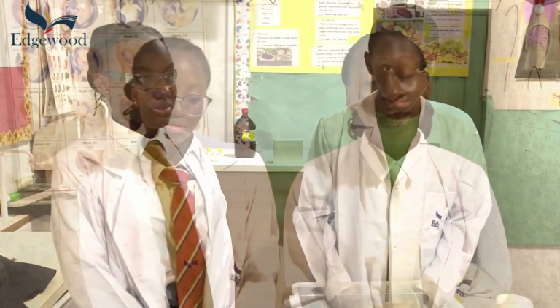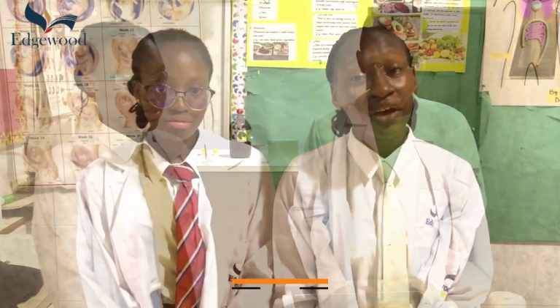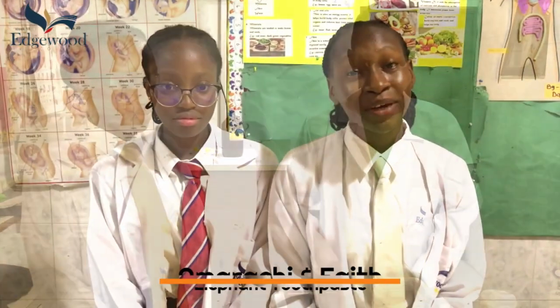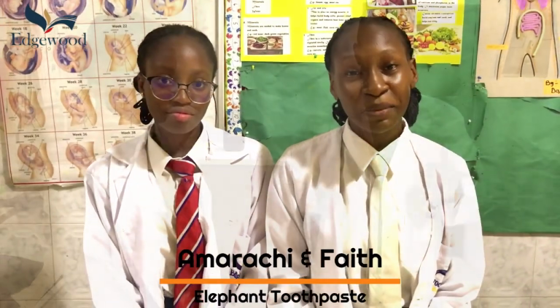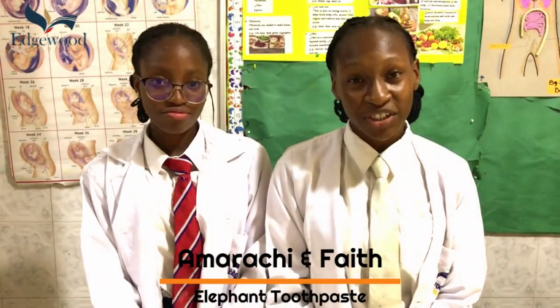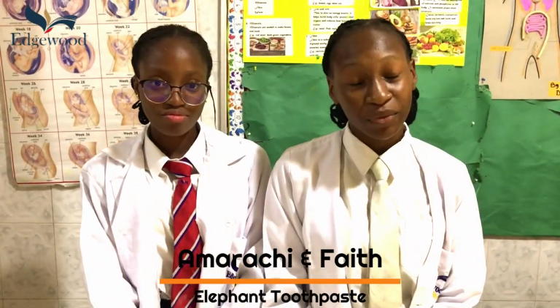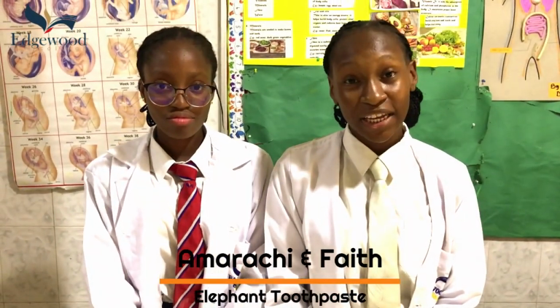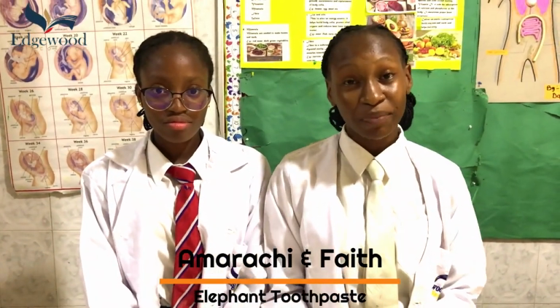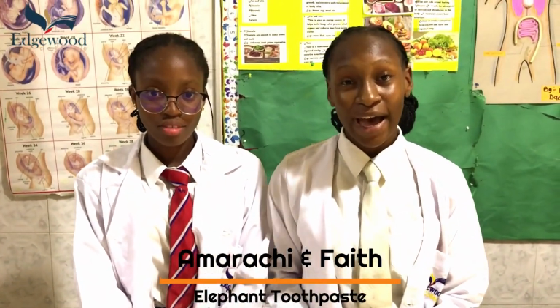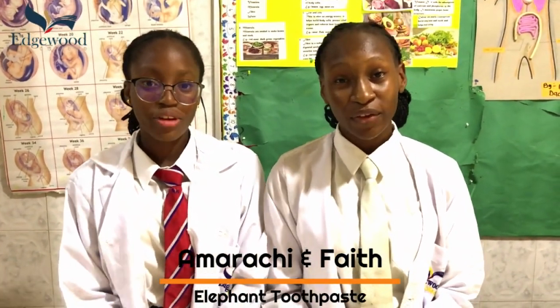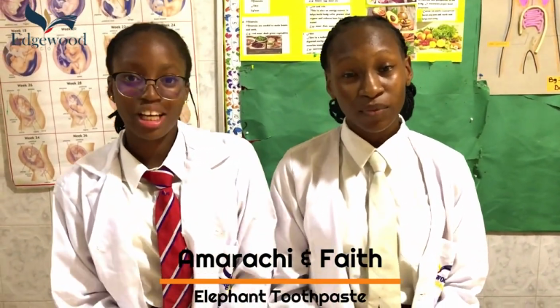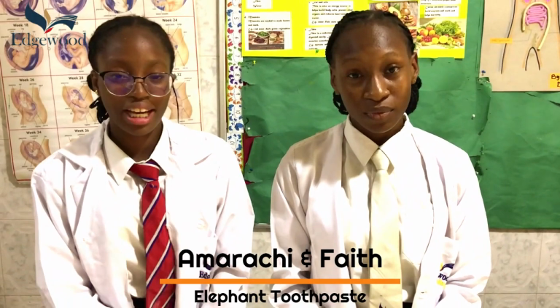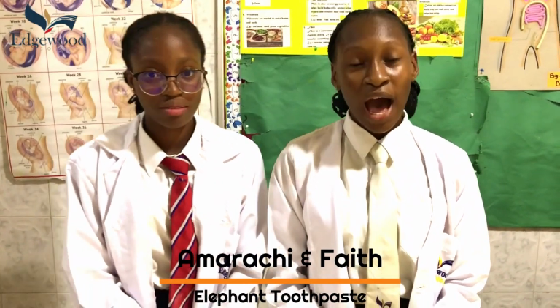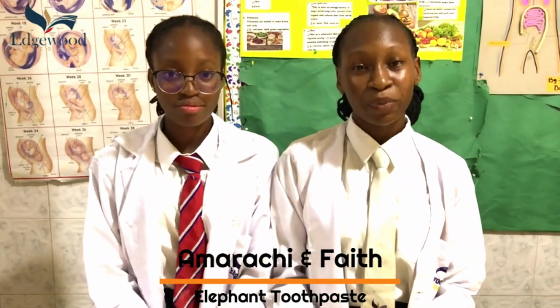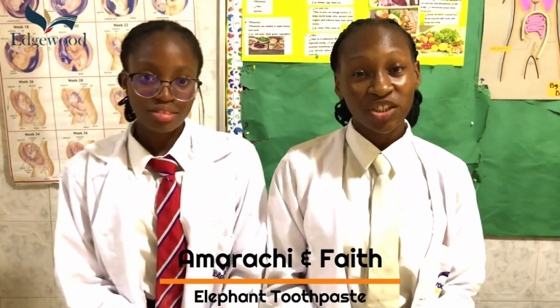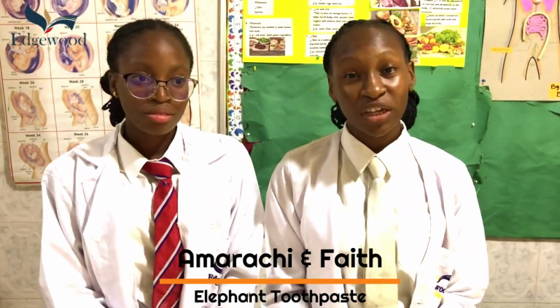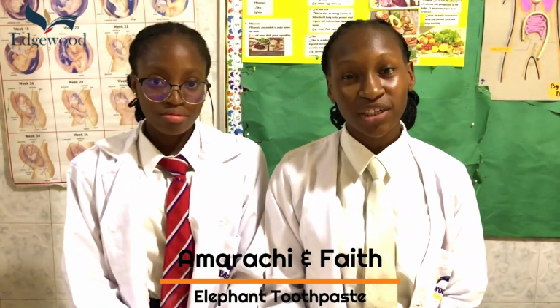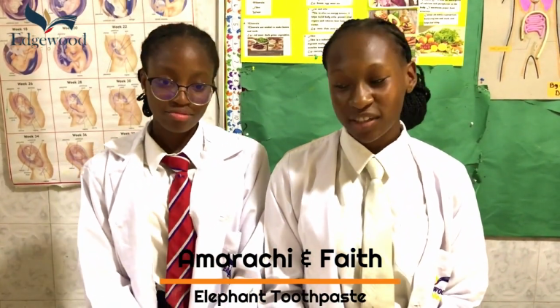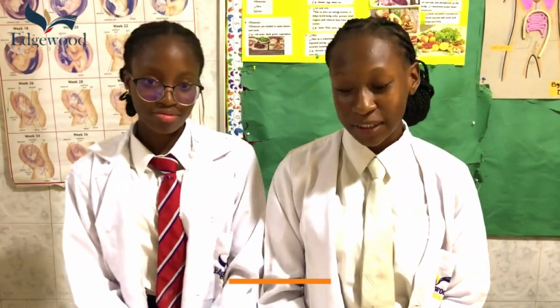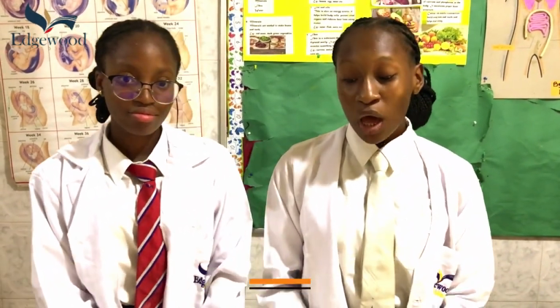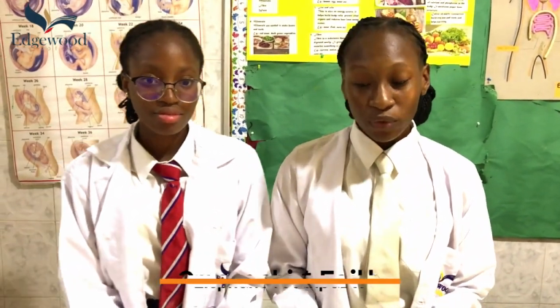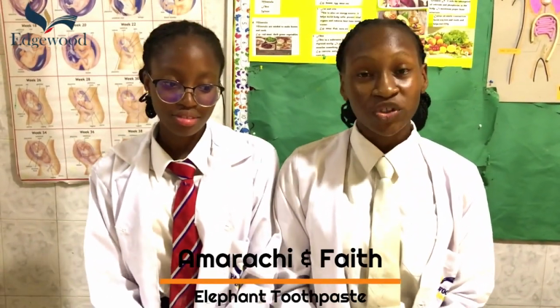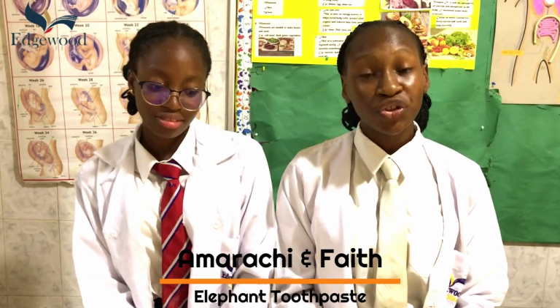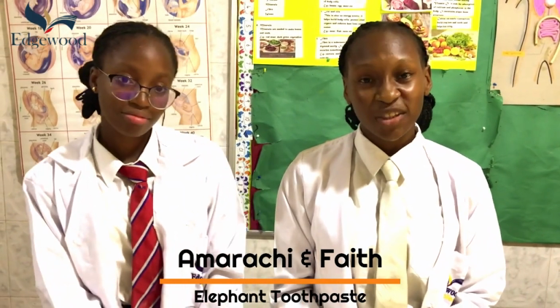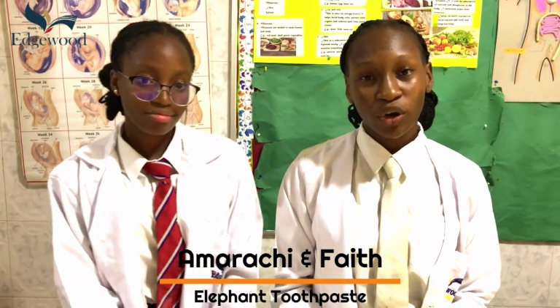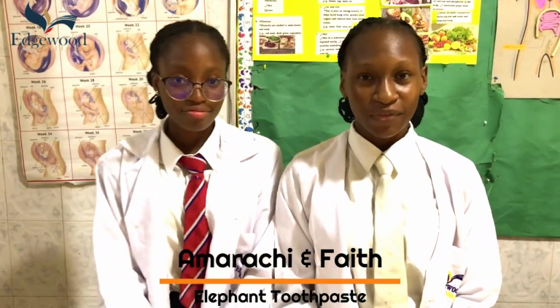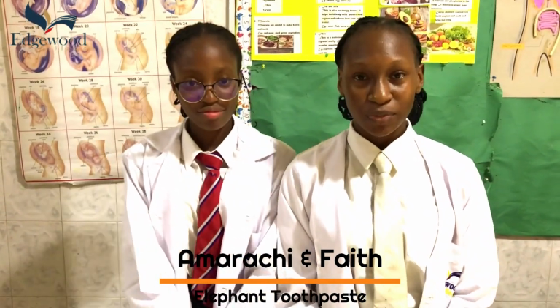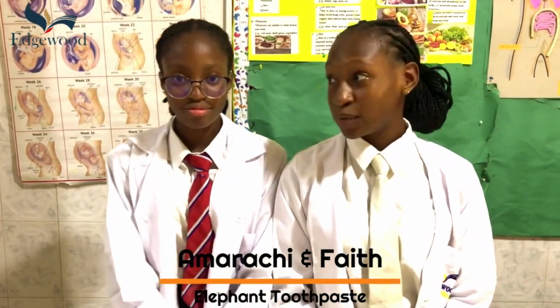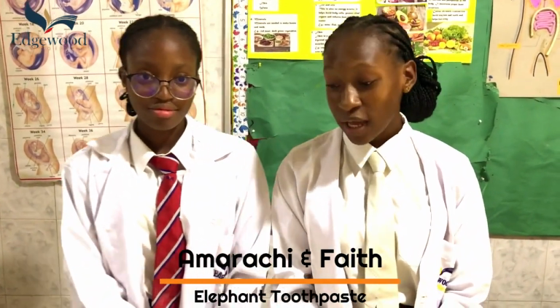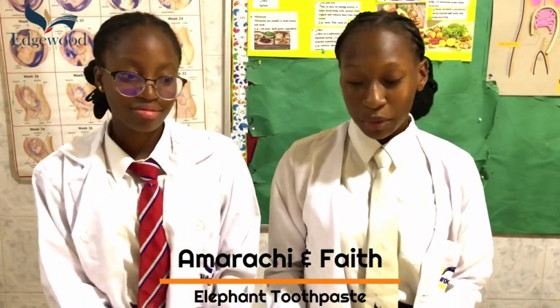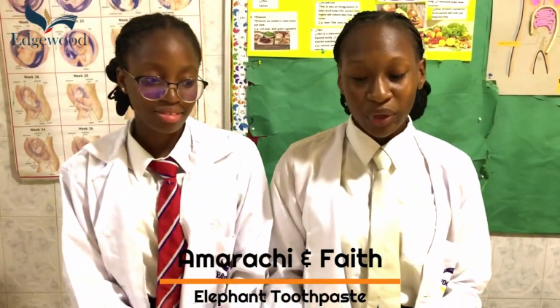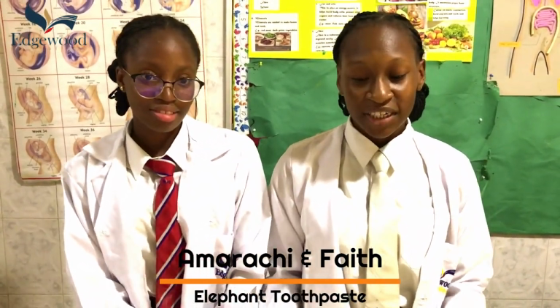Hi there everyone. My name is Amari Chisekwune from U9A, and with me I have Faith Ophelia from U9A. I am a representative of Edward College Science Department. Today we want to do an experiment called the elephant toothpaste experiment. Before we start, we need to have our ingredients.